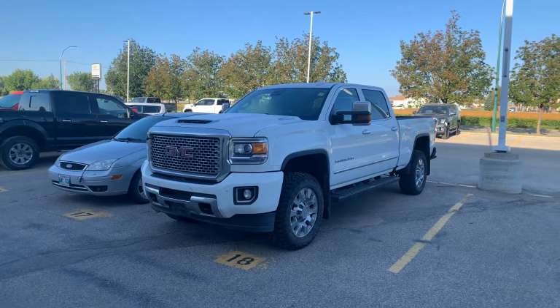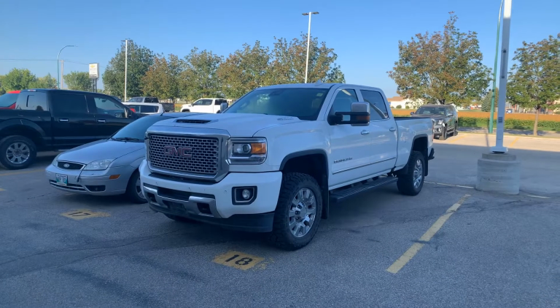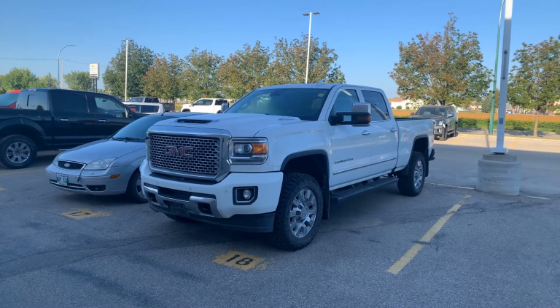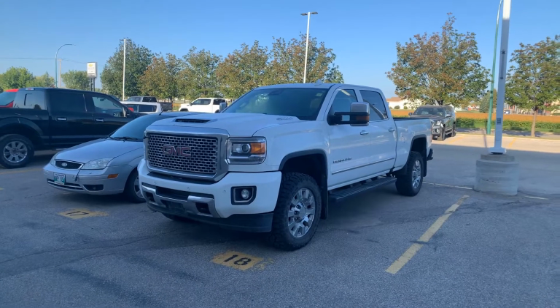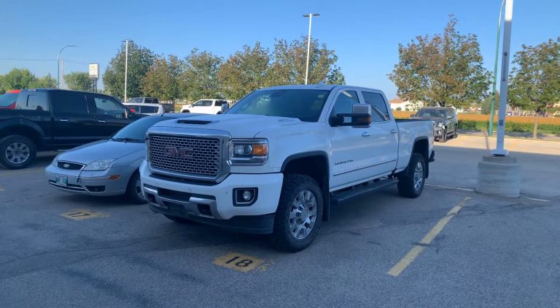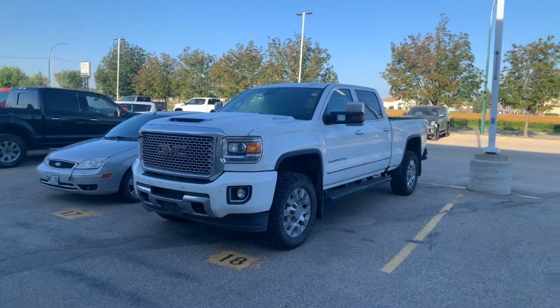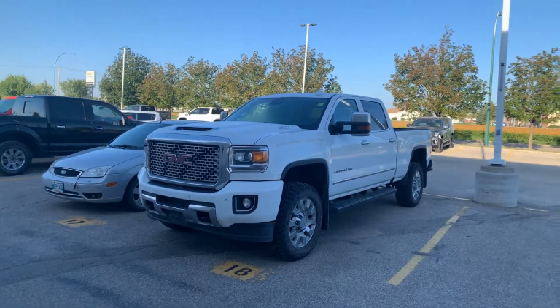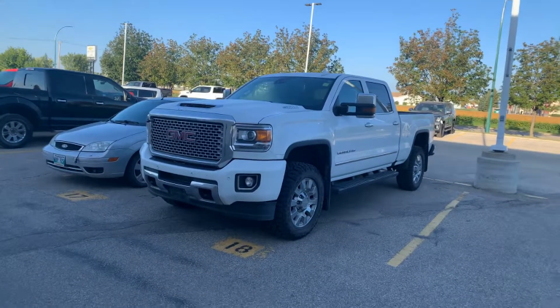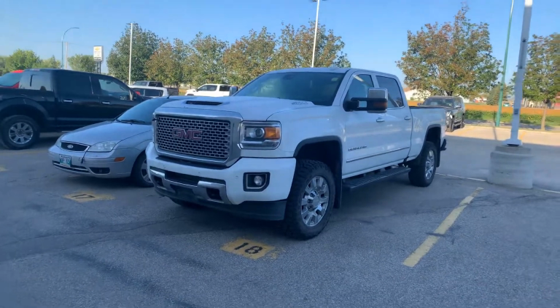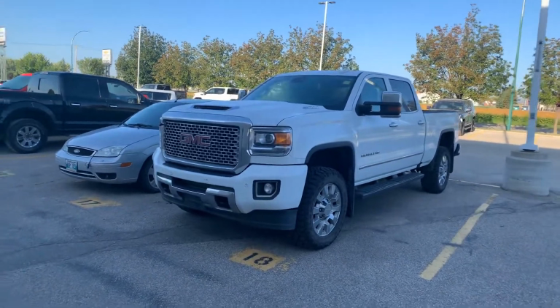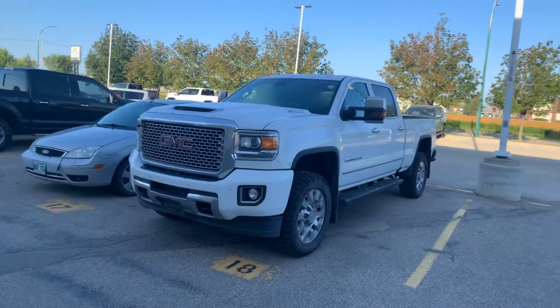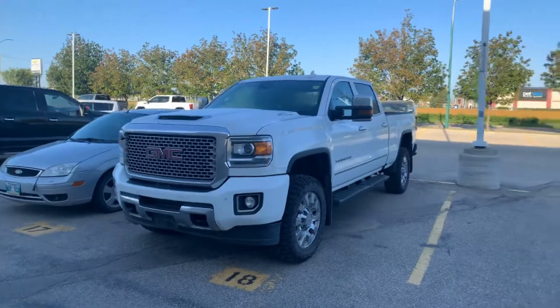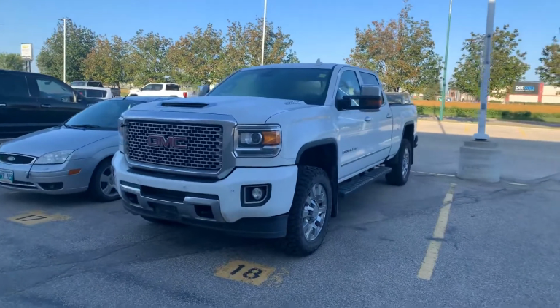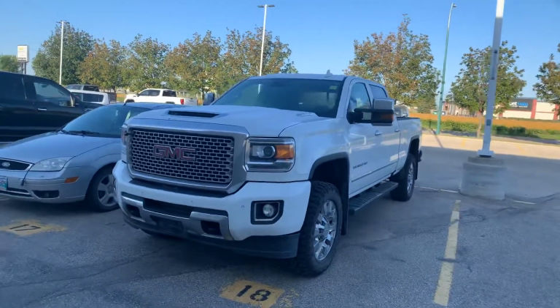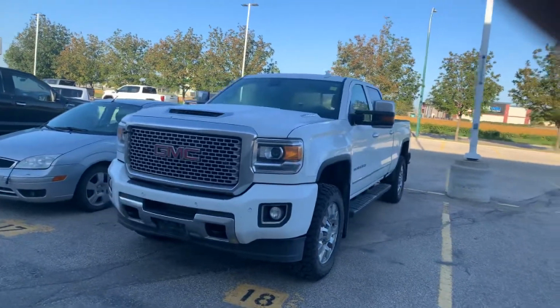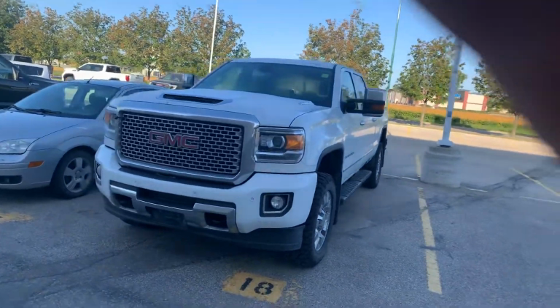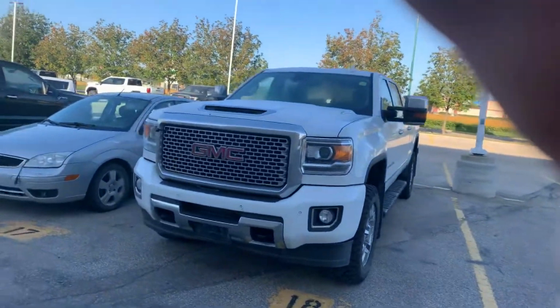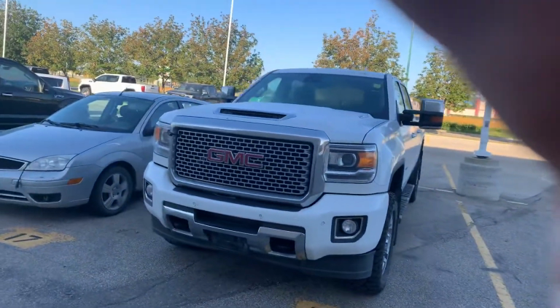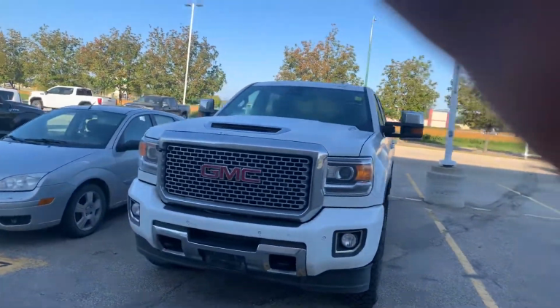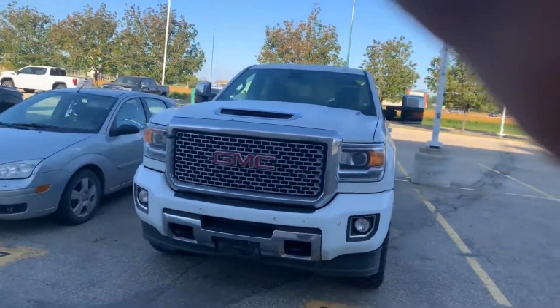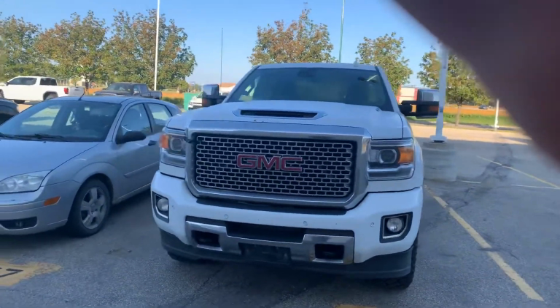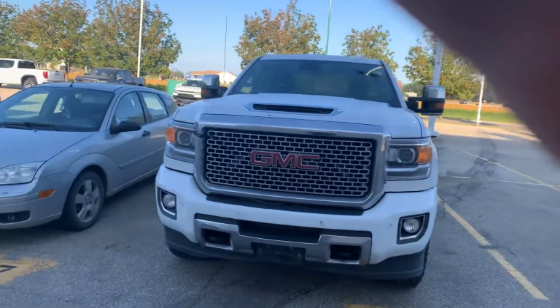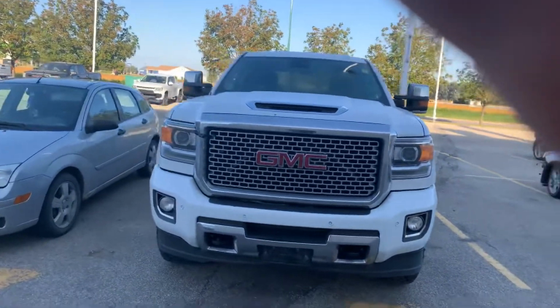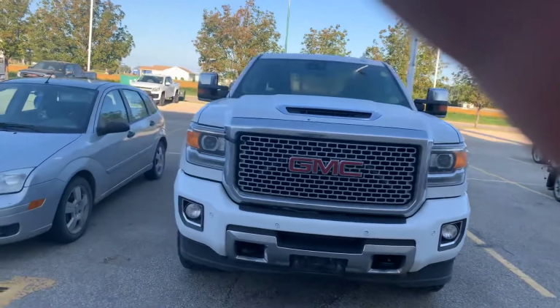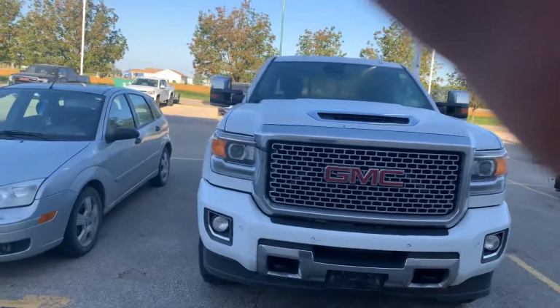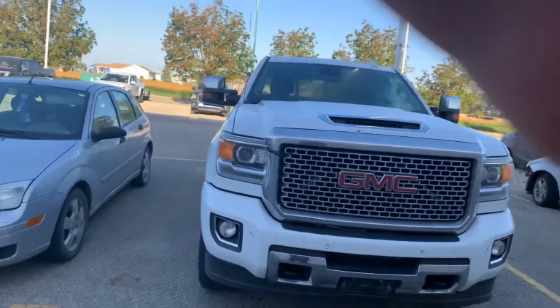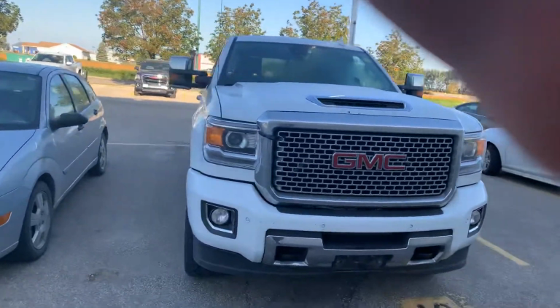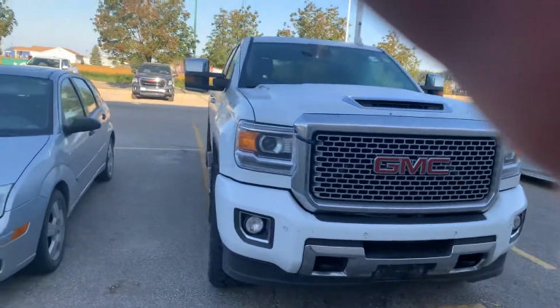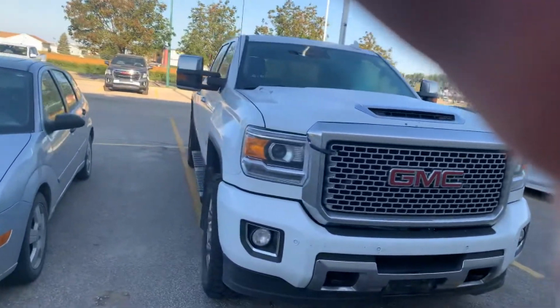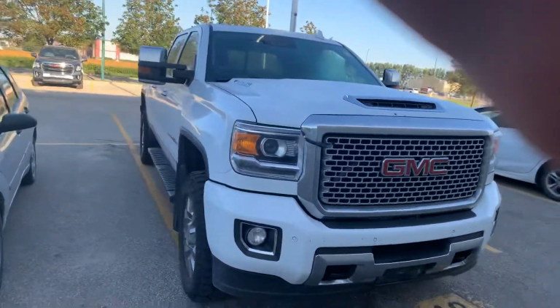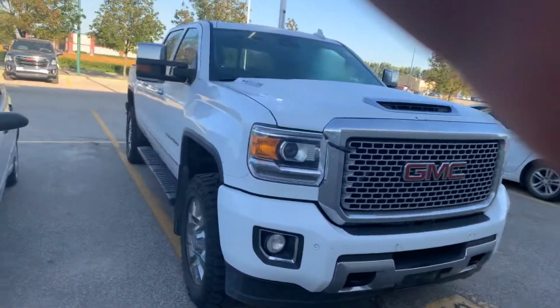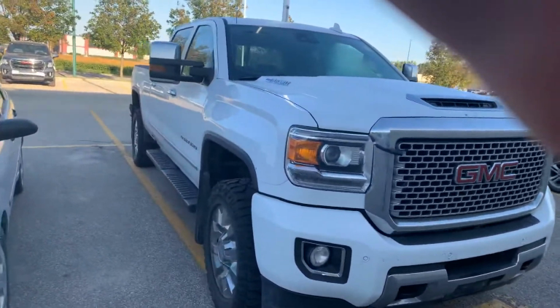Hi, I'm Devon Ford here from Craig Dunn Motor City in Portage La Prairie, Manitoba. Just wanted to give you a quick walk around of this Denali. We actually just got it on the lot, so it hasn't been cleaned up yet or anything like that. But just wanted to kind of show you it and show you some of the features.